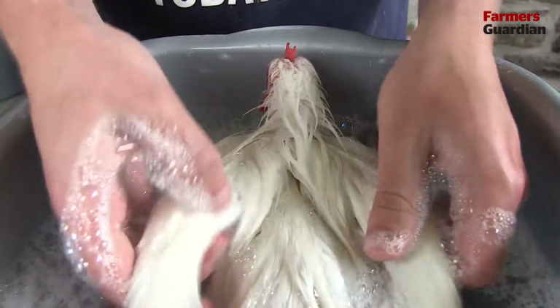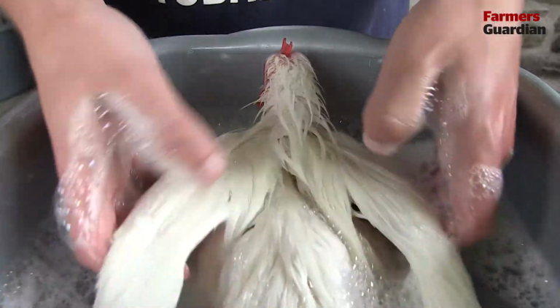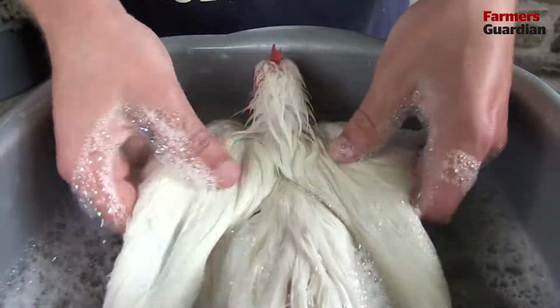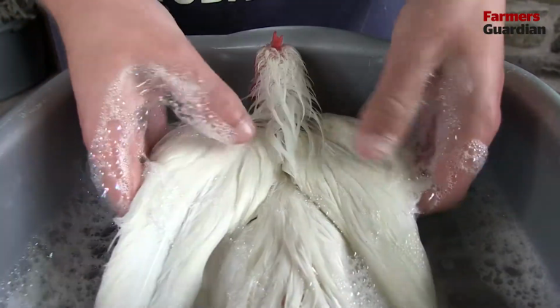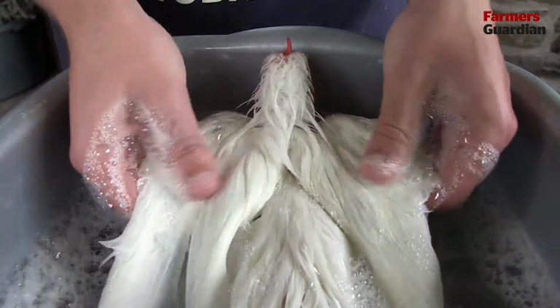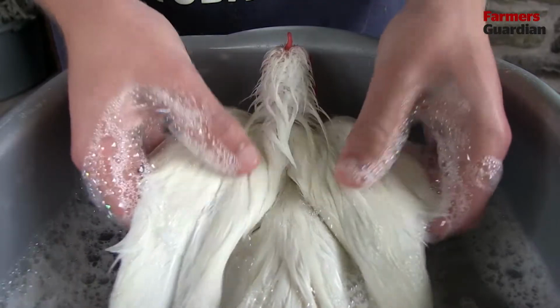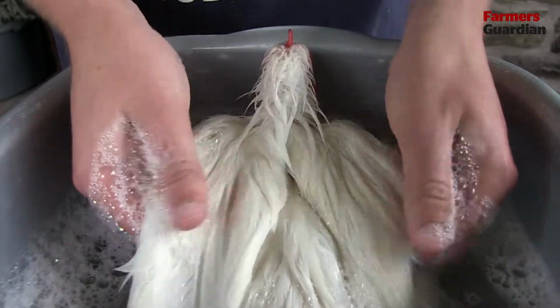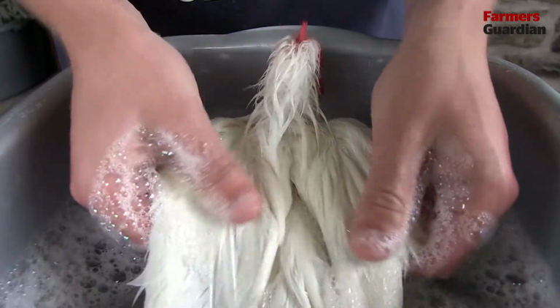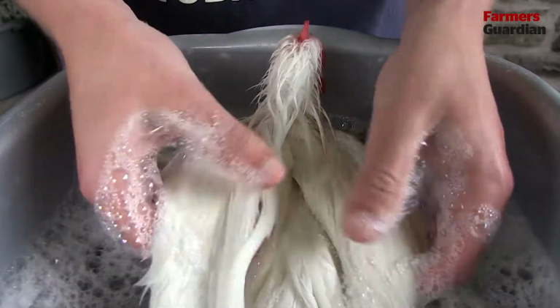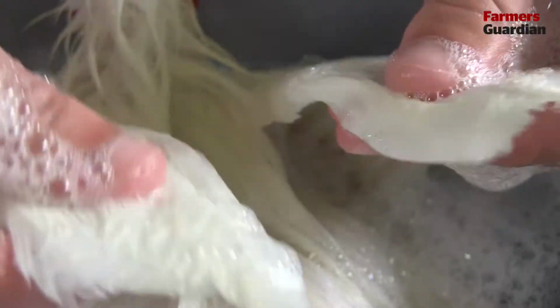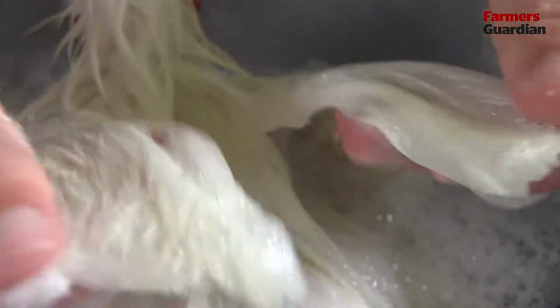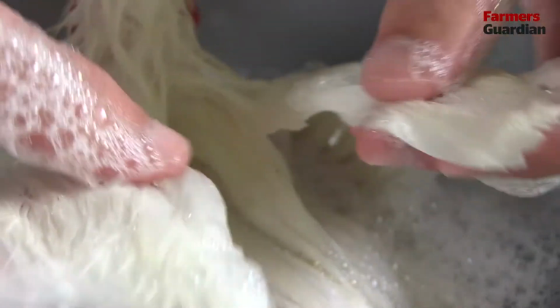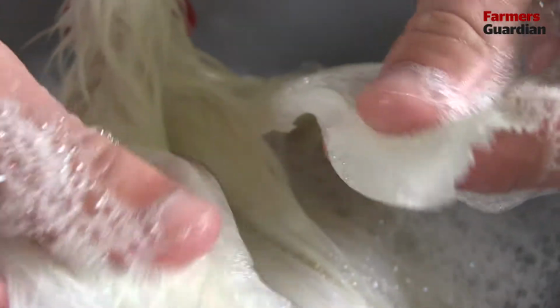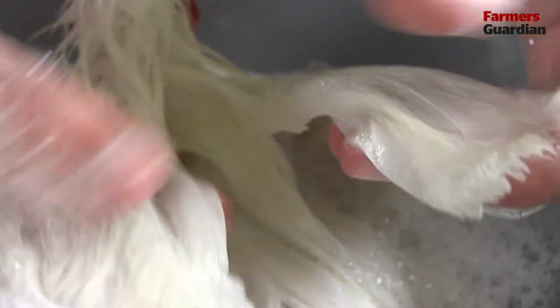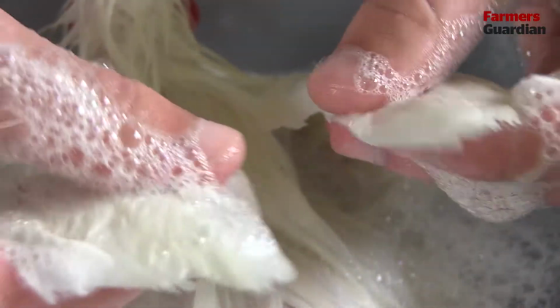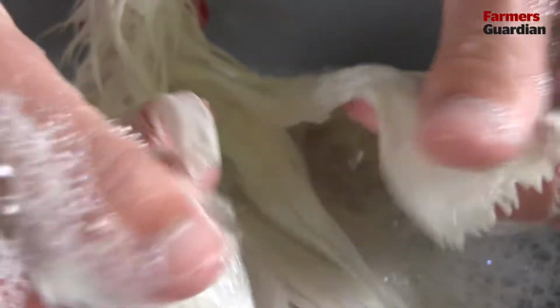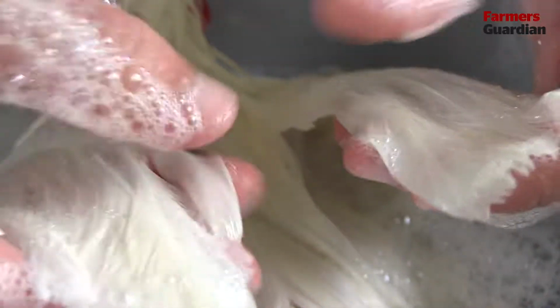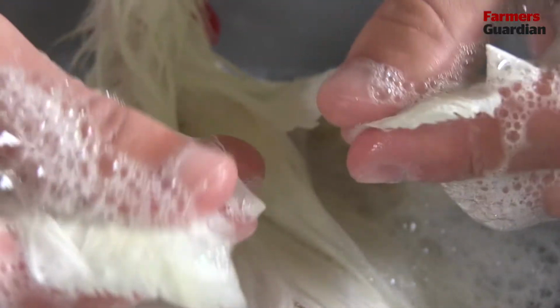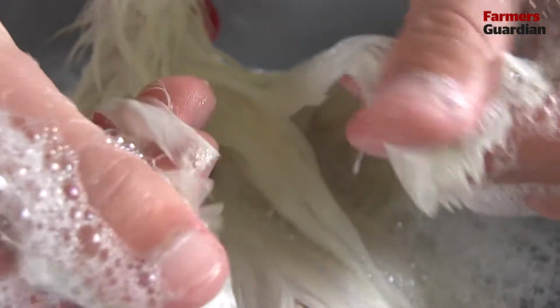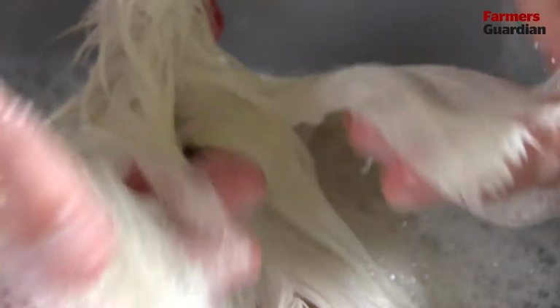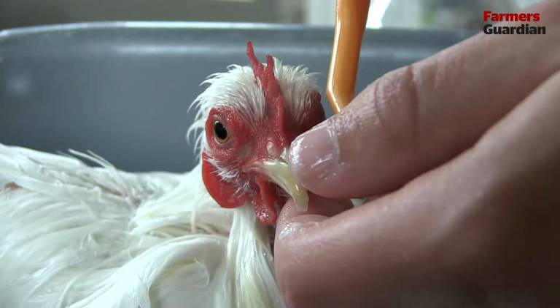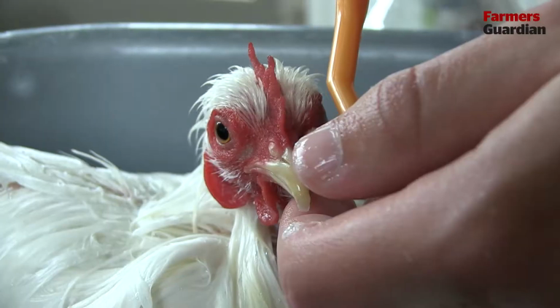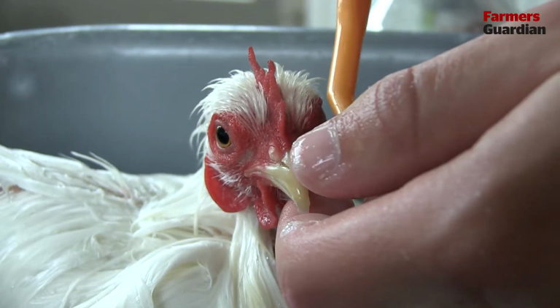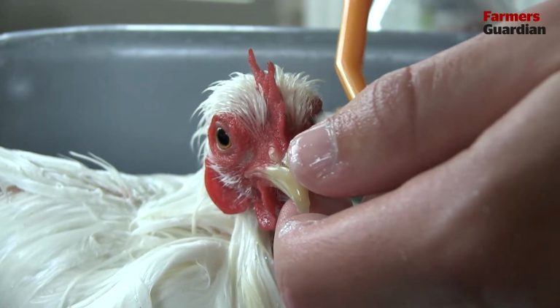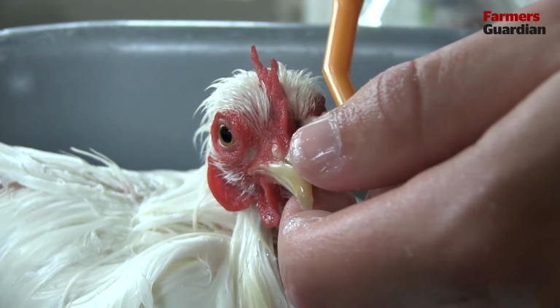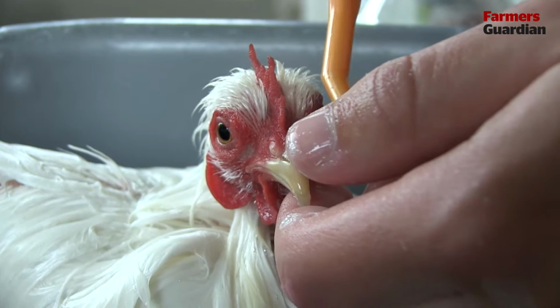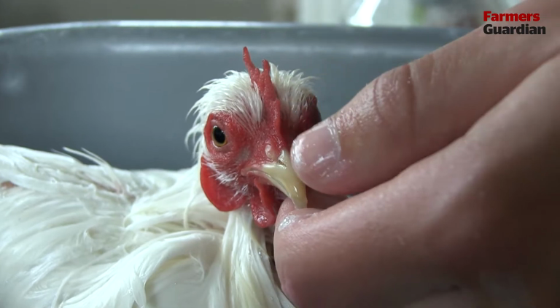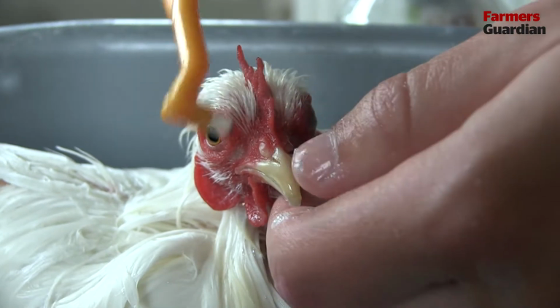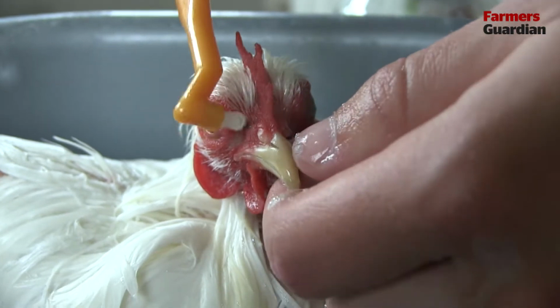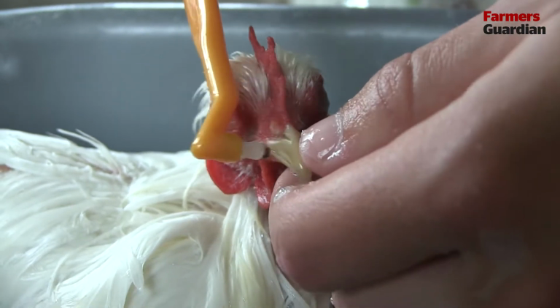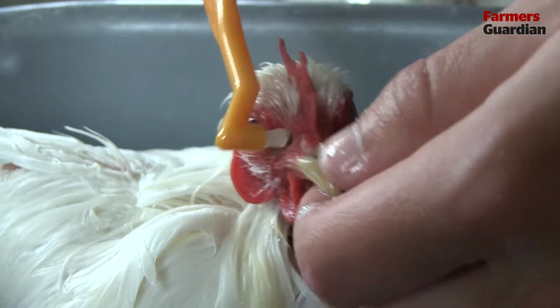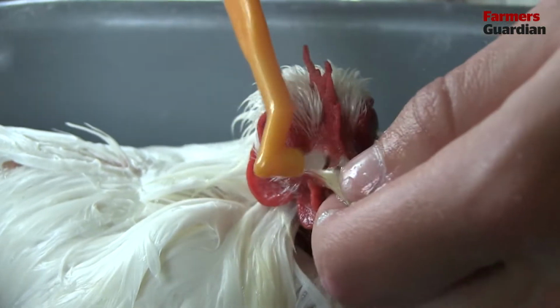I'm just going to make sure she's as white as possible, as the Peking Club standard says: snowy white. I'll use the toothbrush to get the dirt out from the beak.